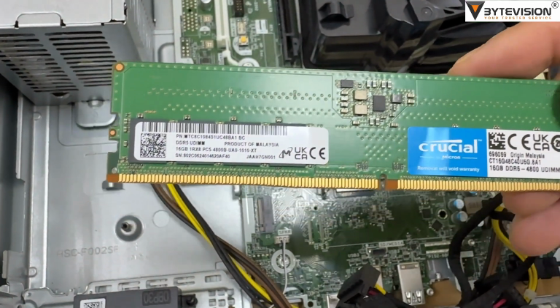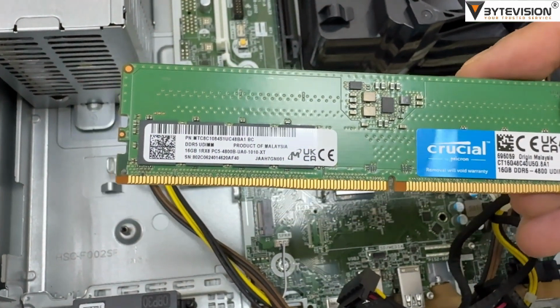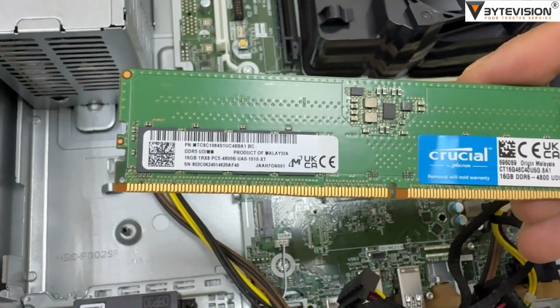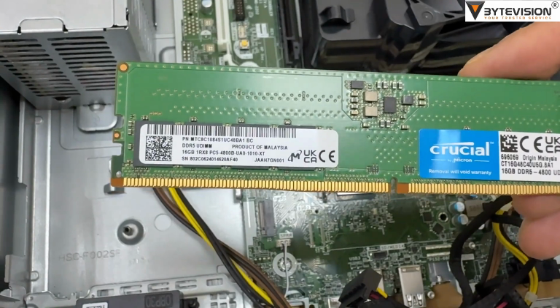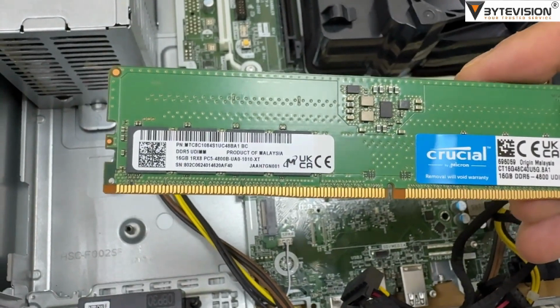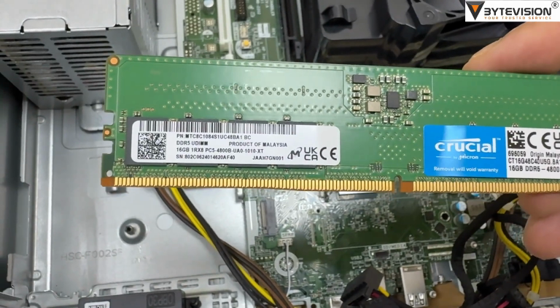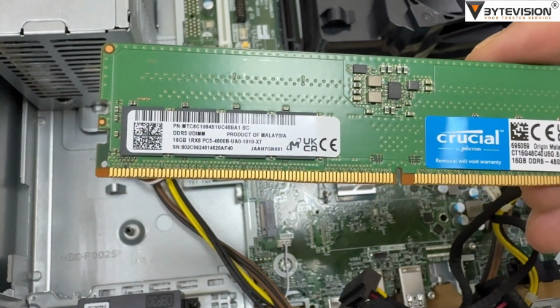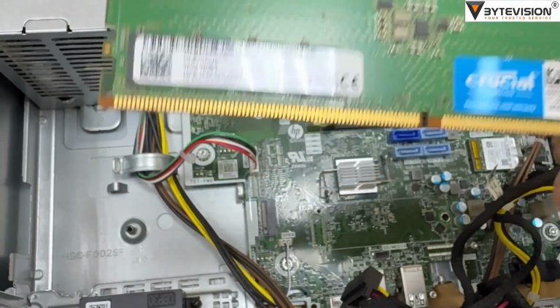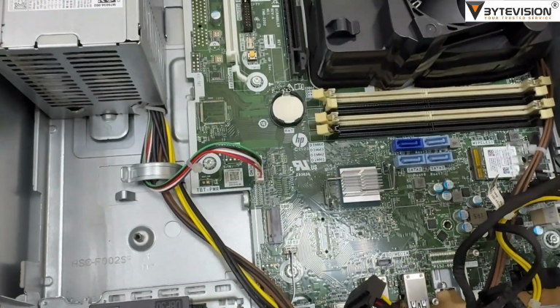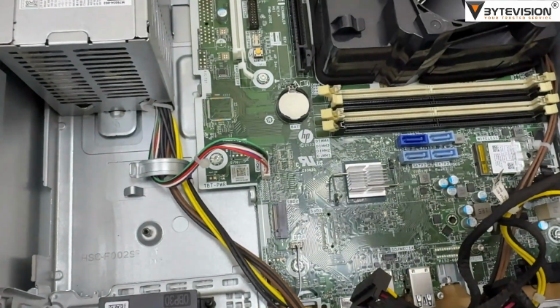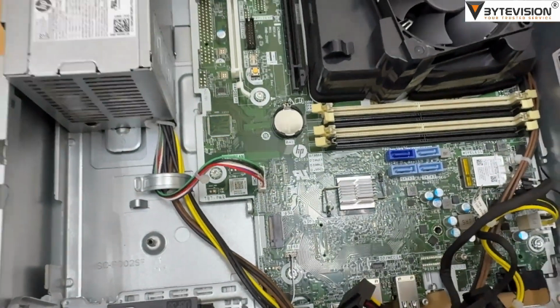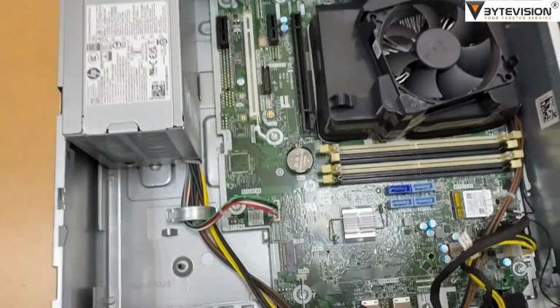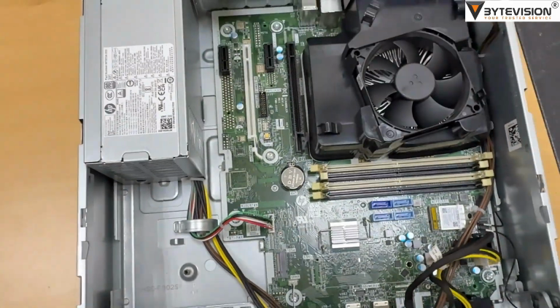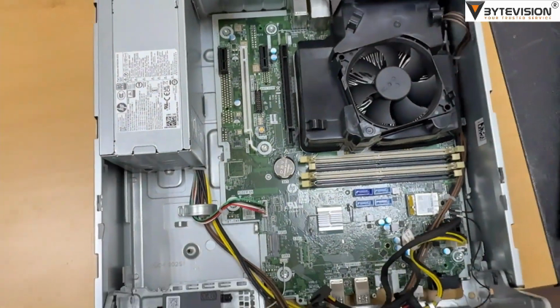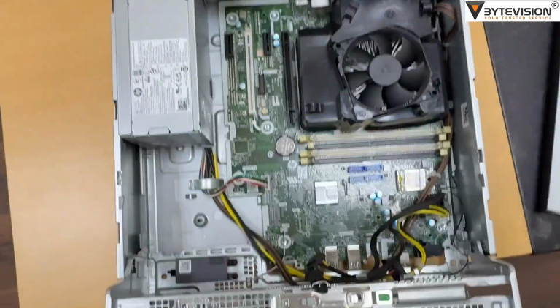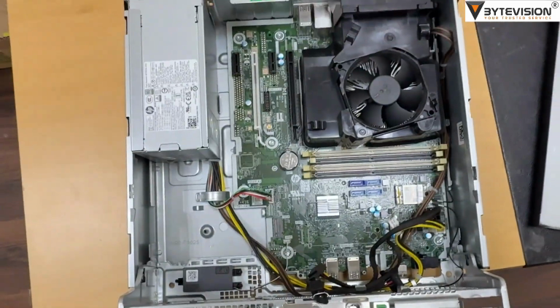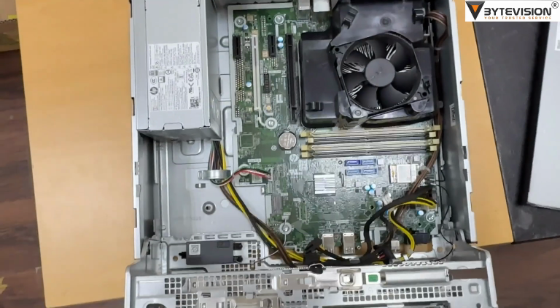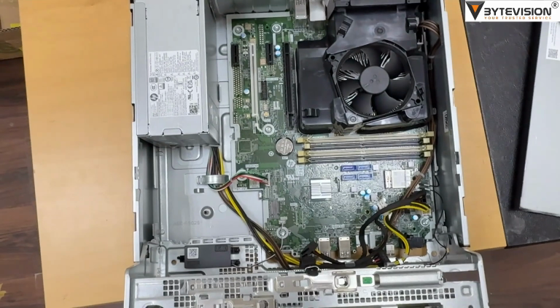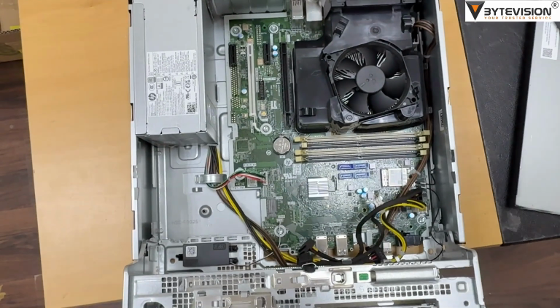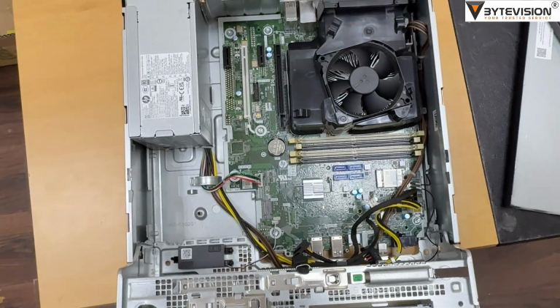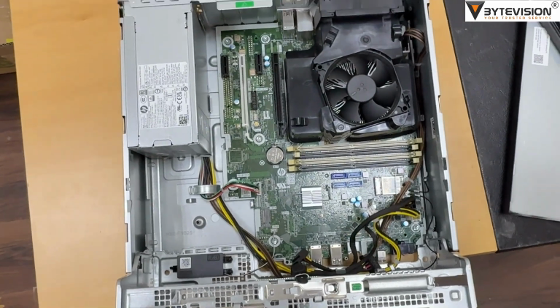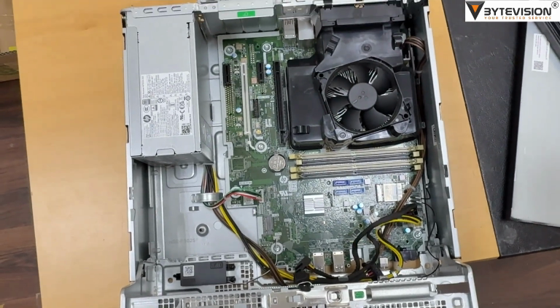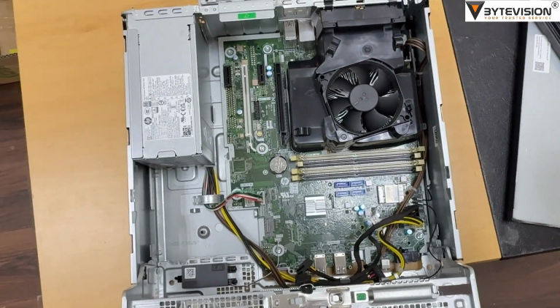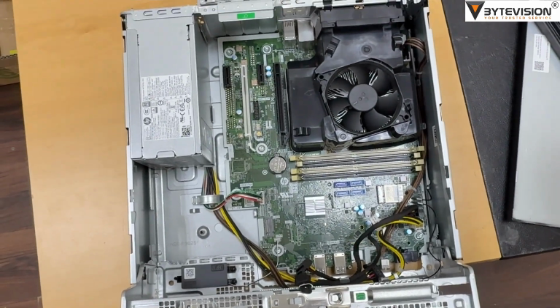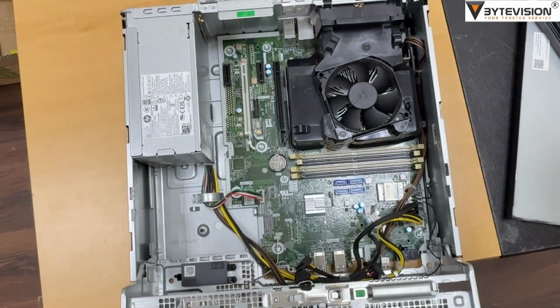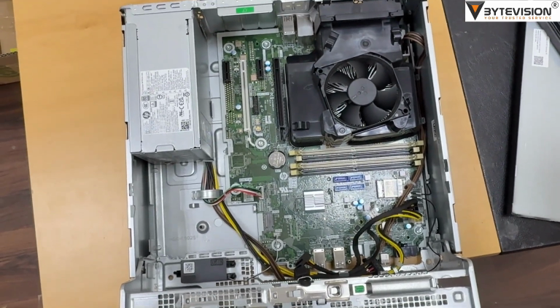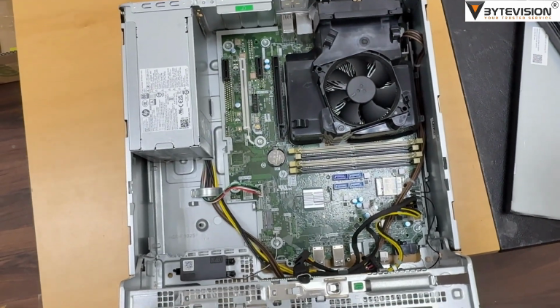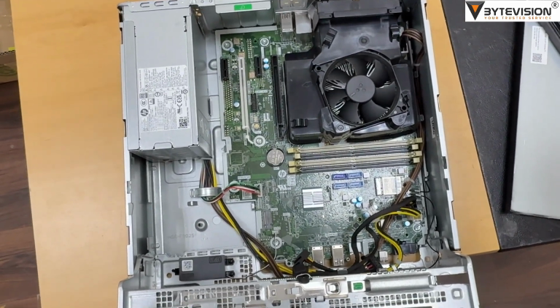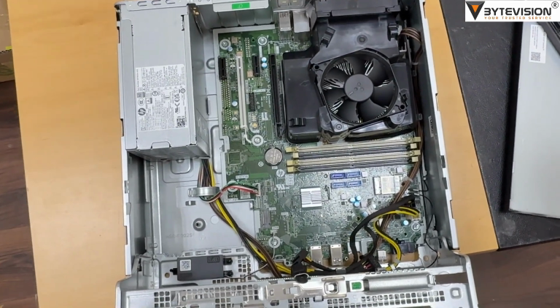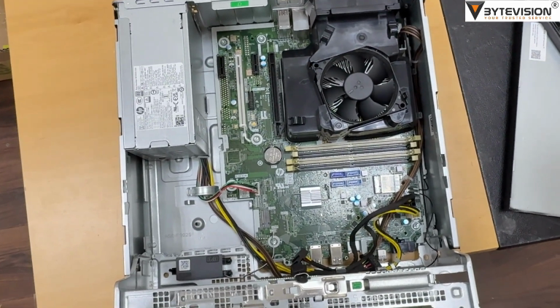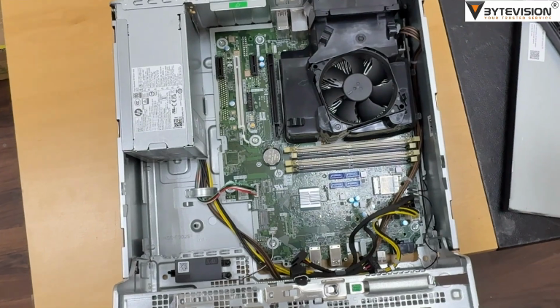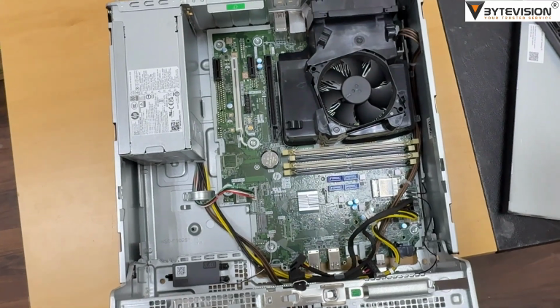Memory: Utilizes DDR5-4800 MHz RAM with up to four DIMM slots, allowing for significant memory expansion up to a maximum of 128GB.